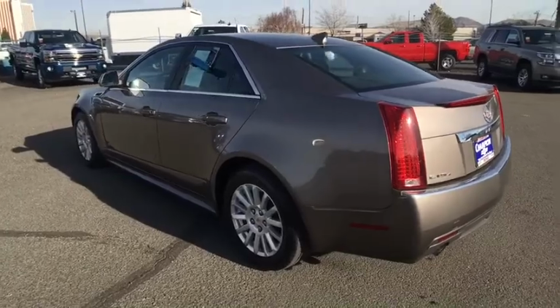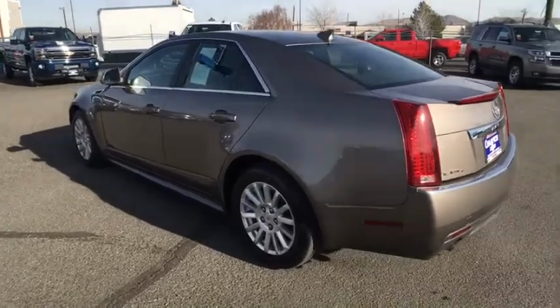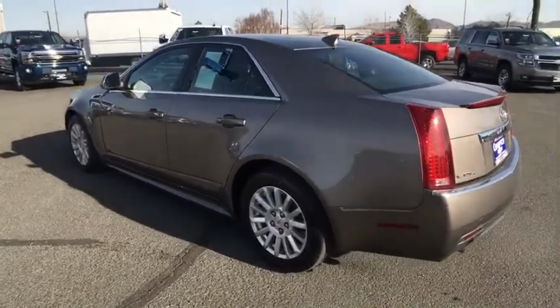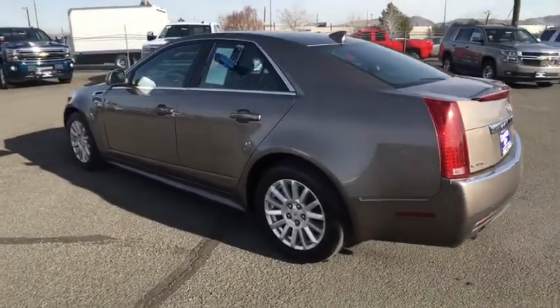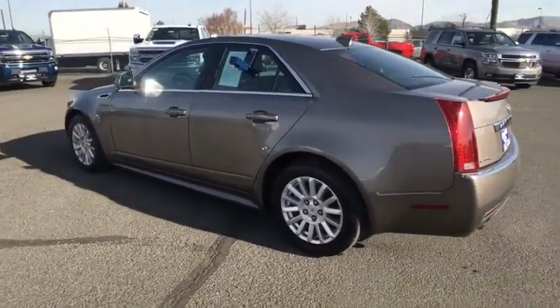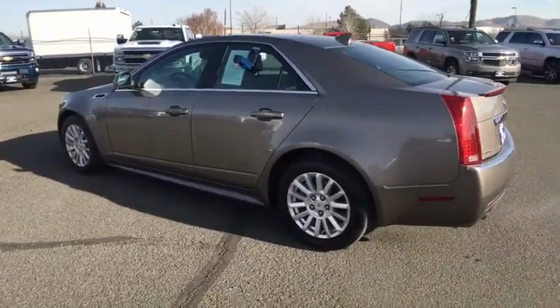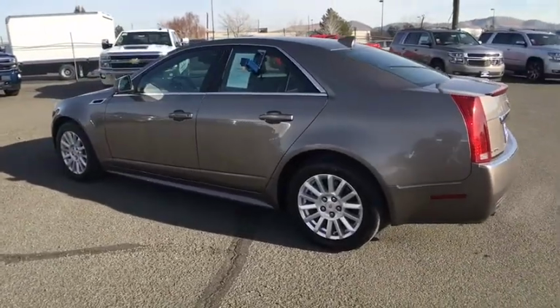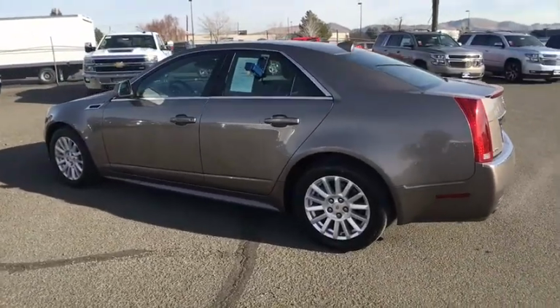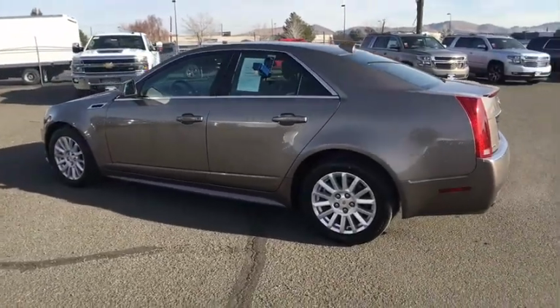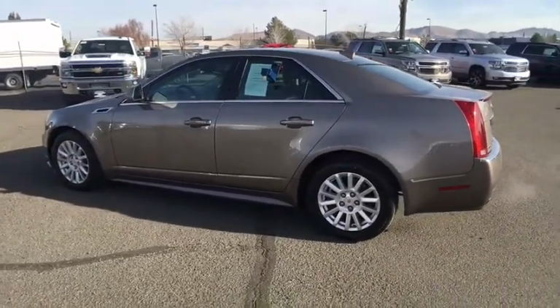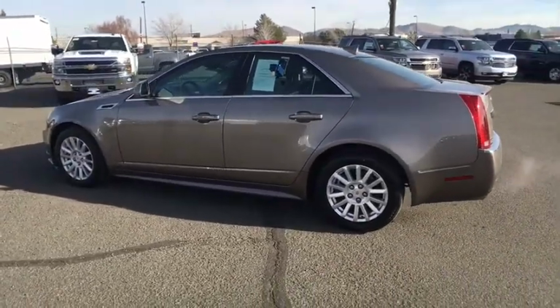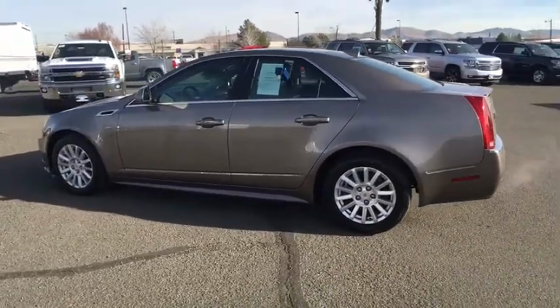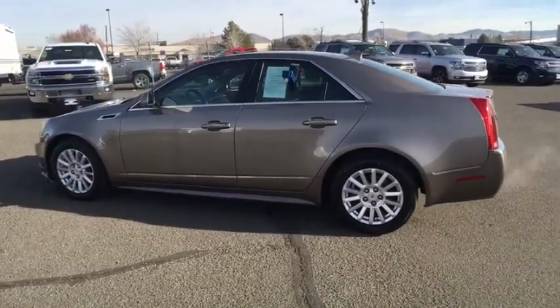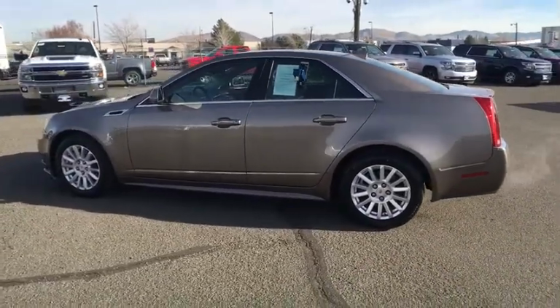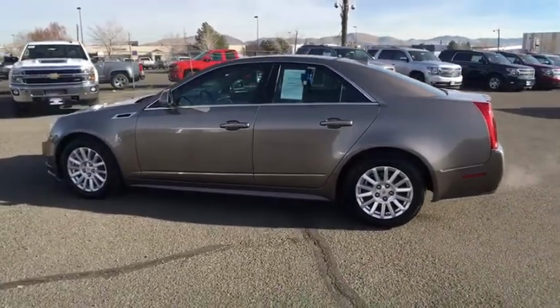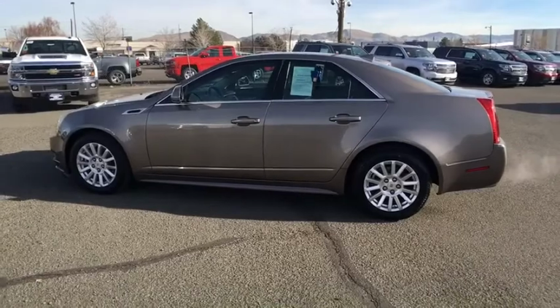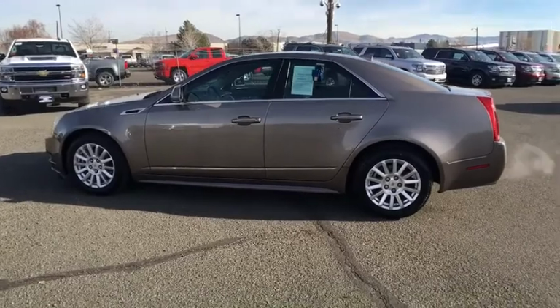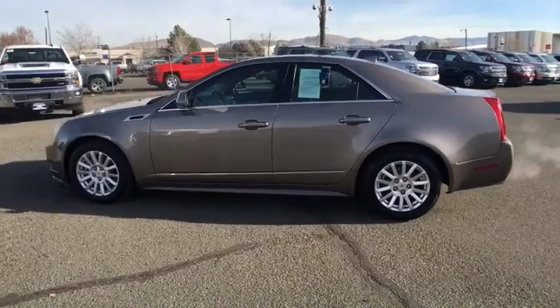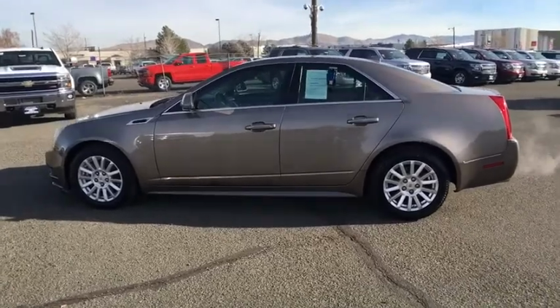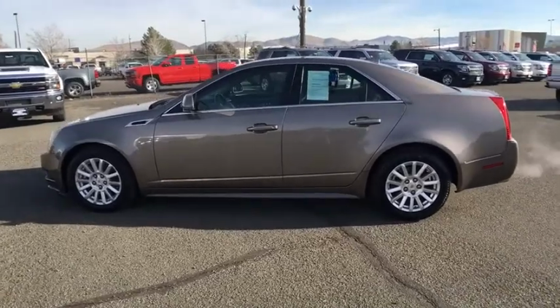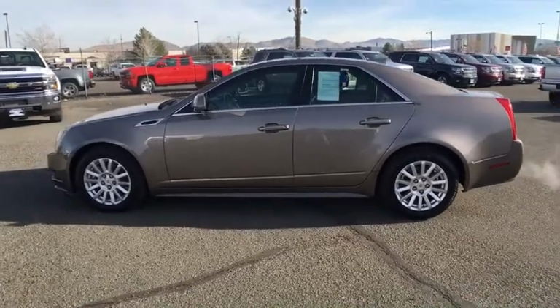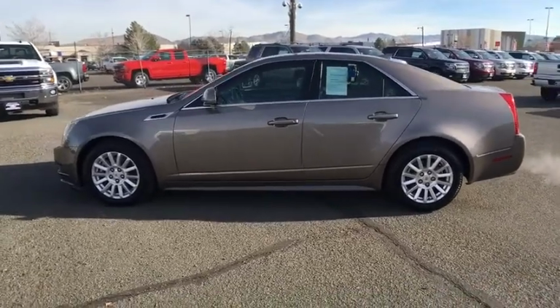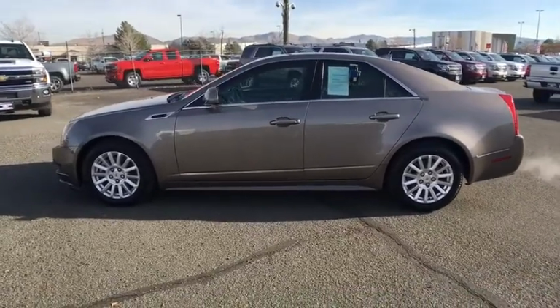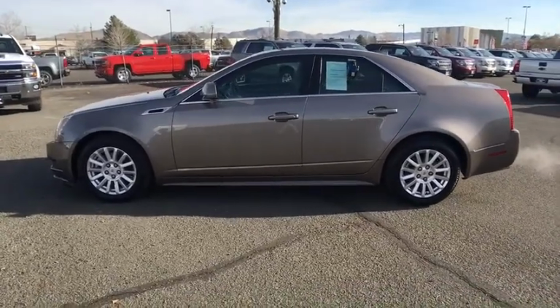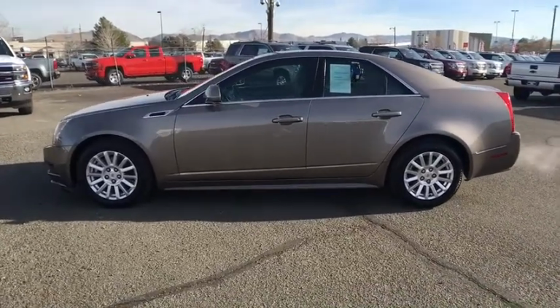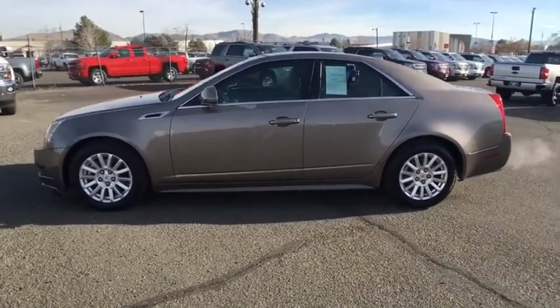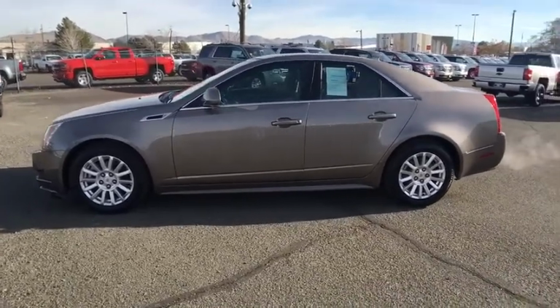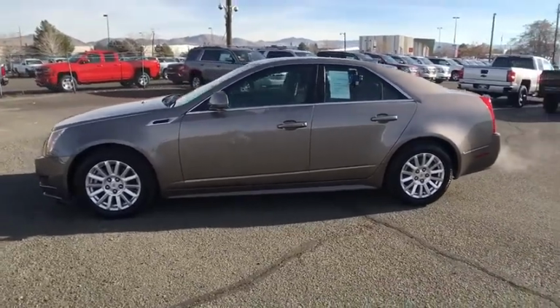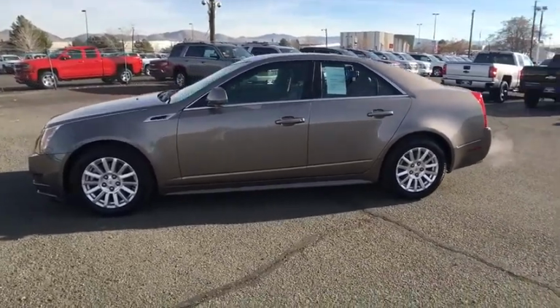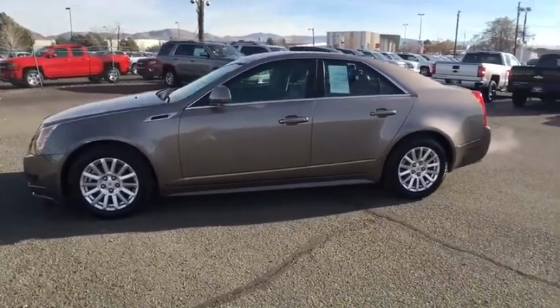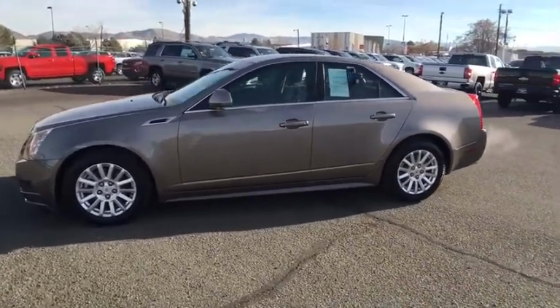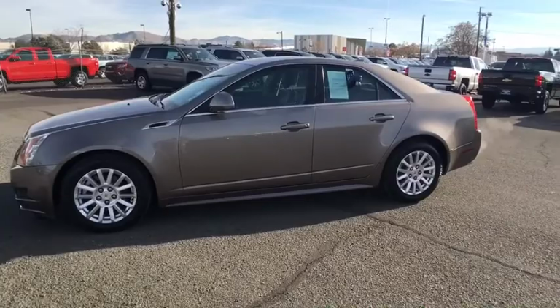Floor mats, cruise control, auto-dimming rear-view mirror, AM-FM stereo radio, premium sound system, climate control, rear defrost. Come see the car for yourself.